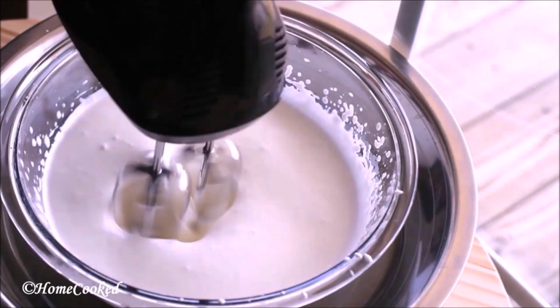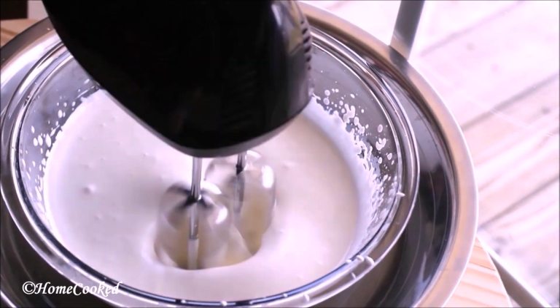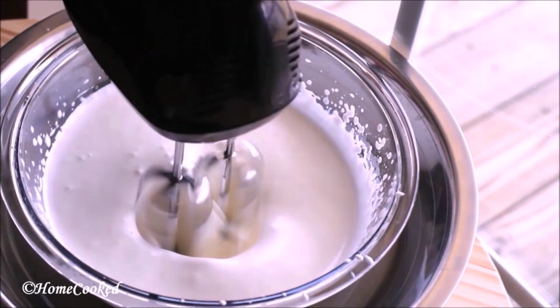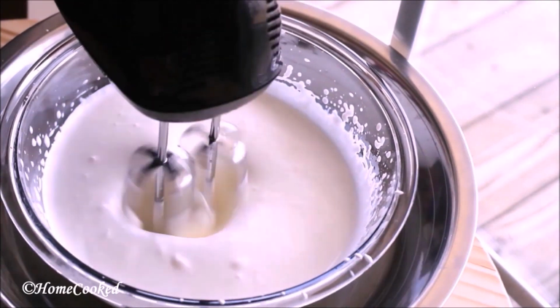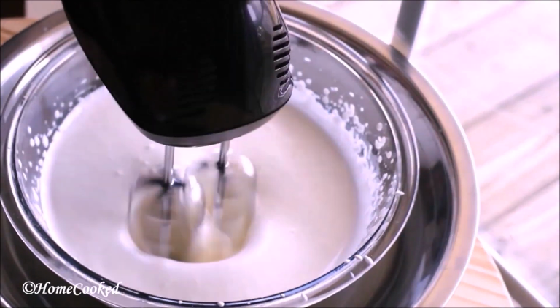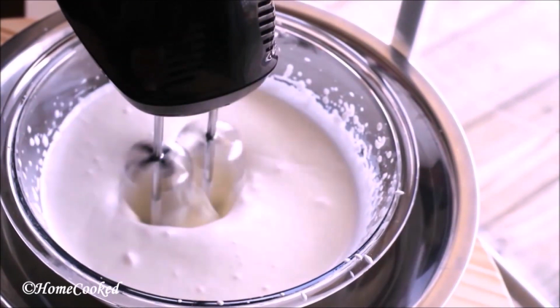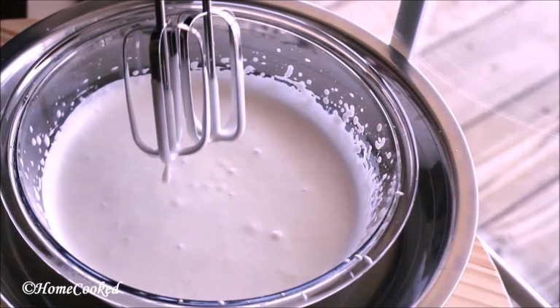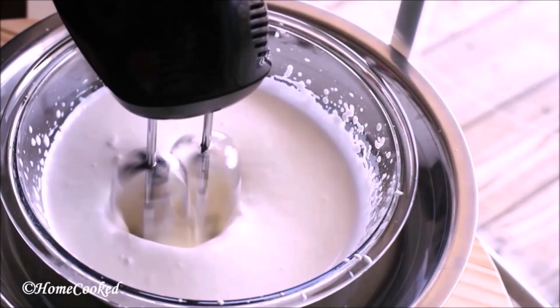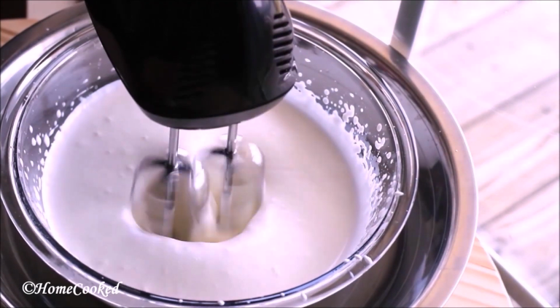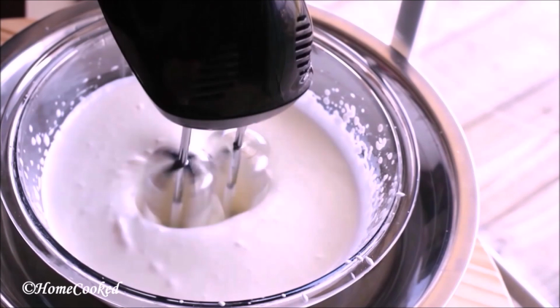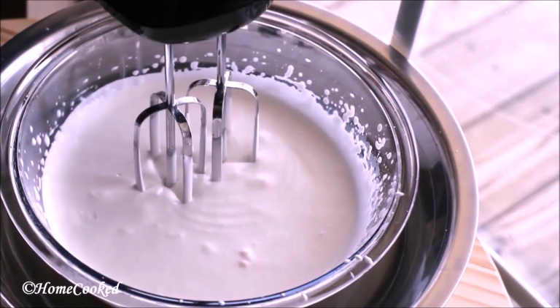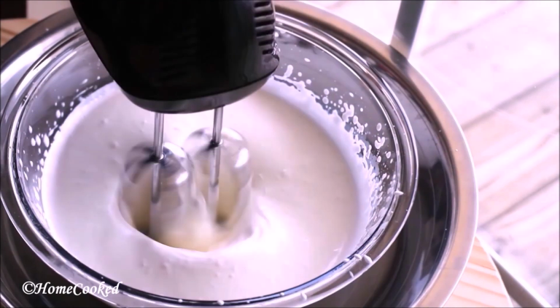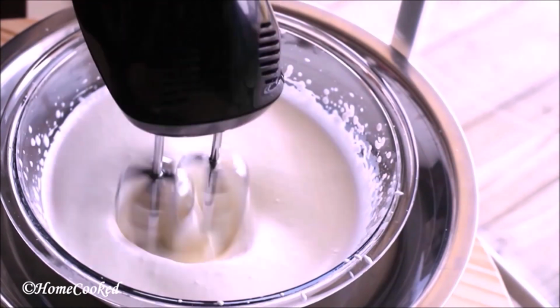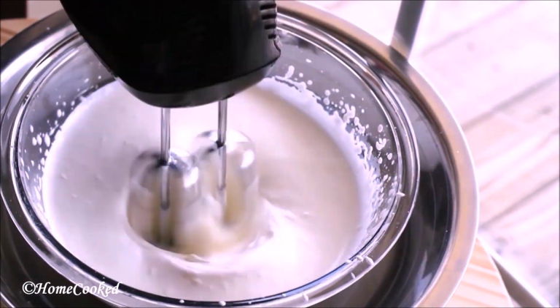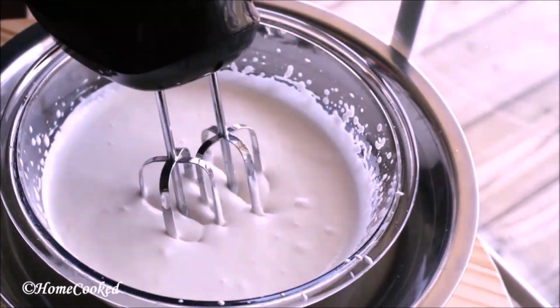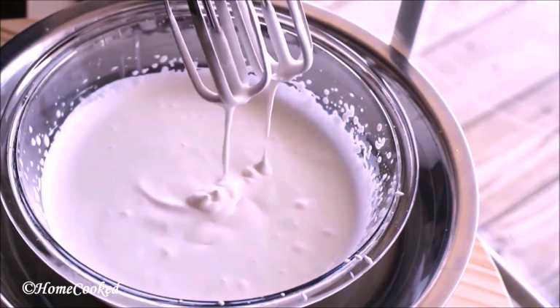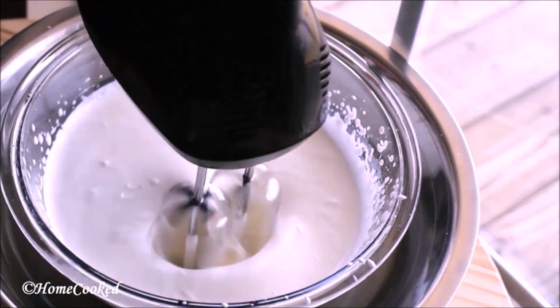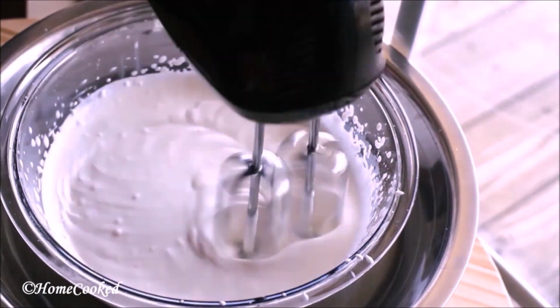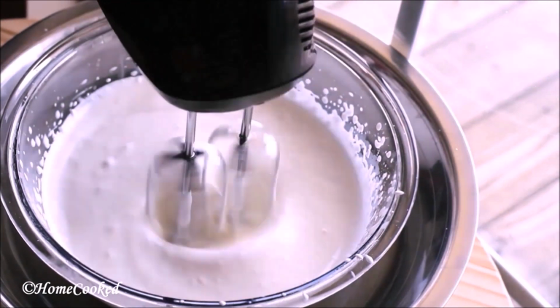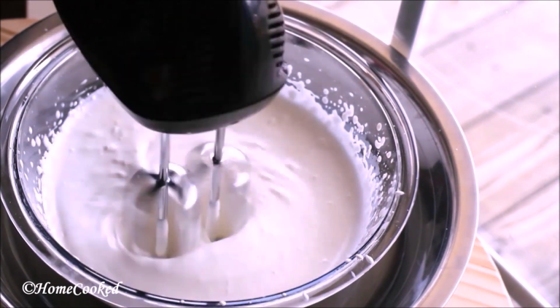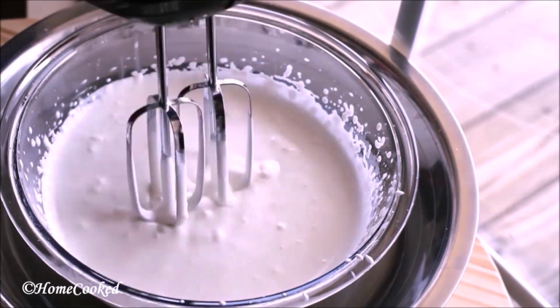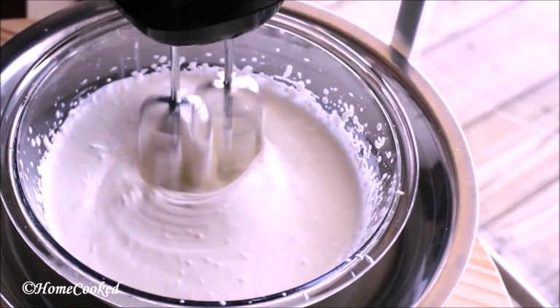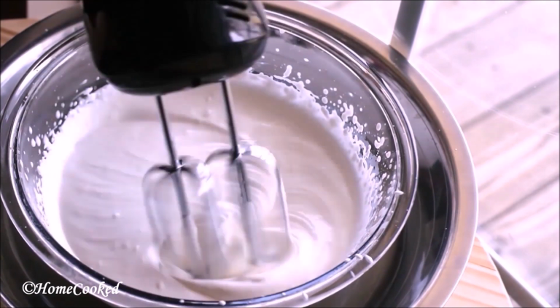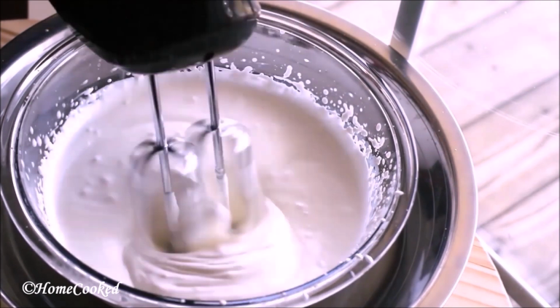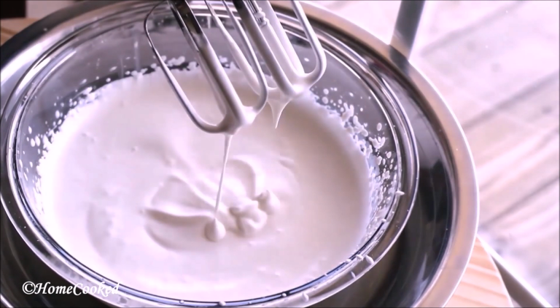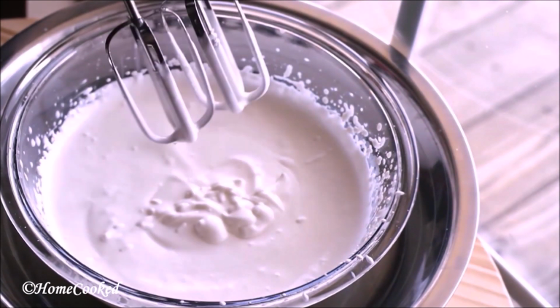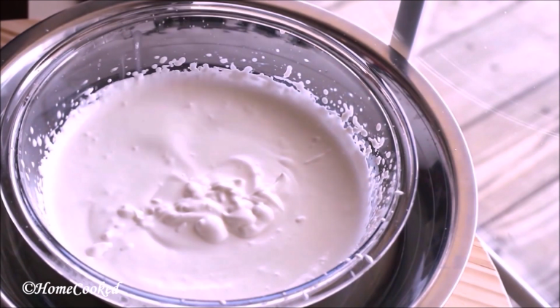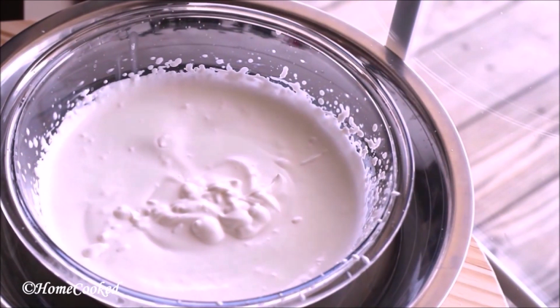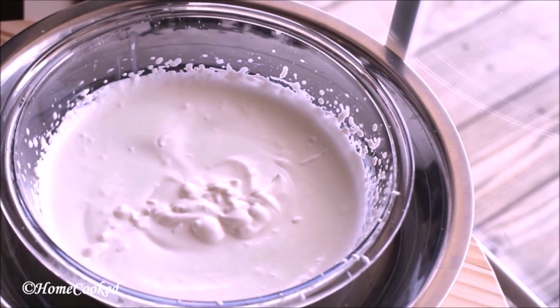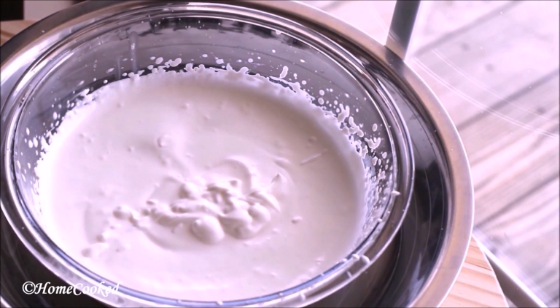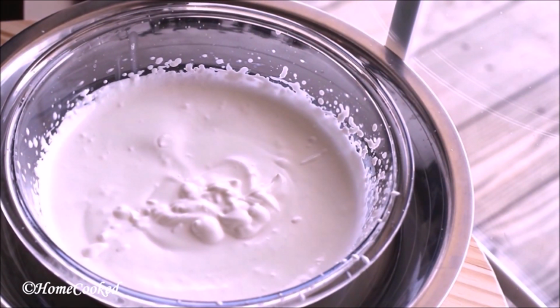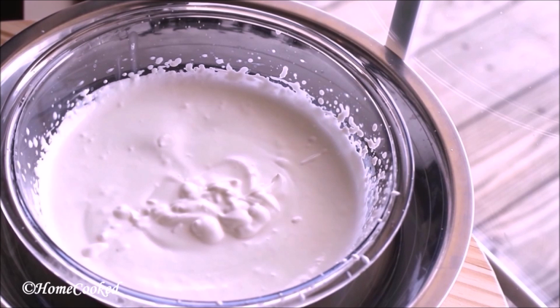We're going to whip for some more time. And that is the consistency you're looking for.